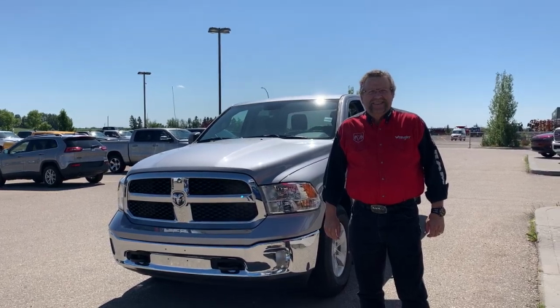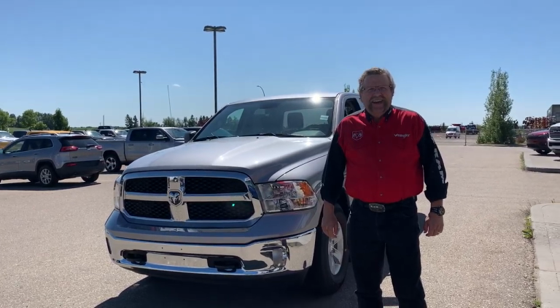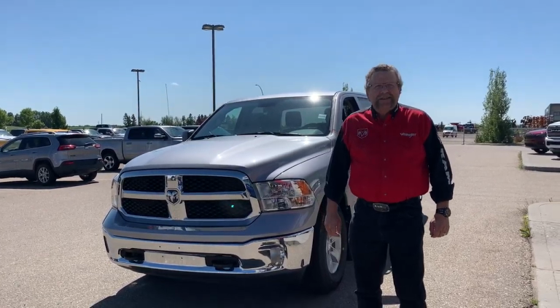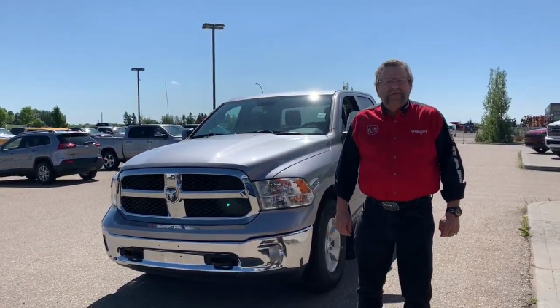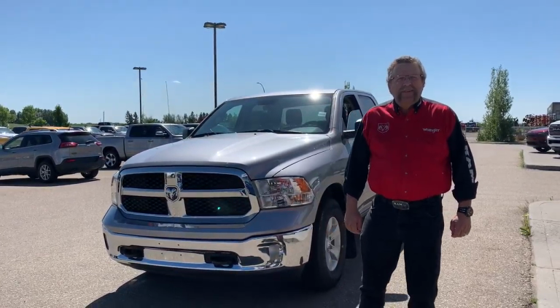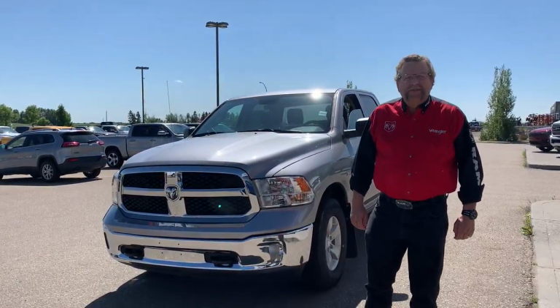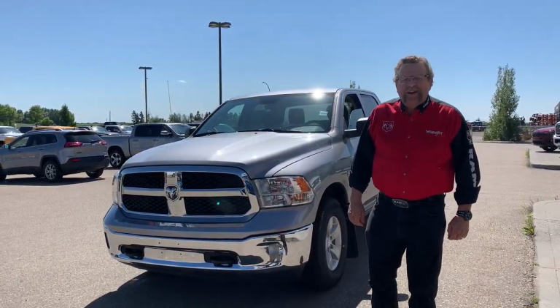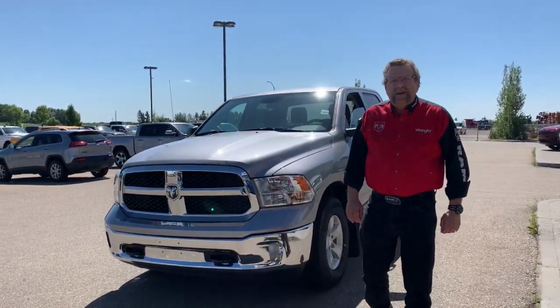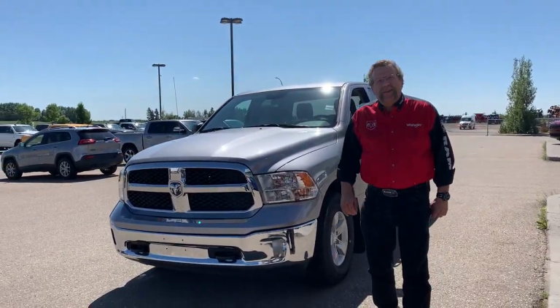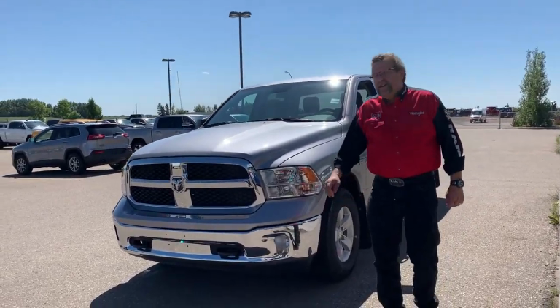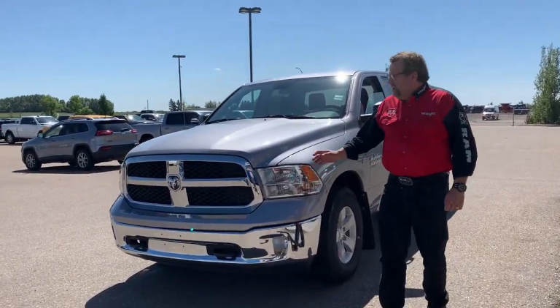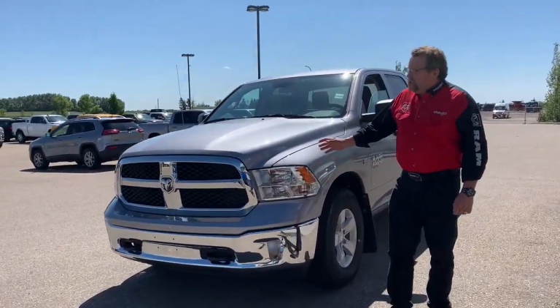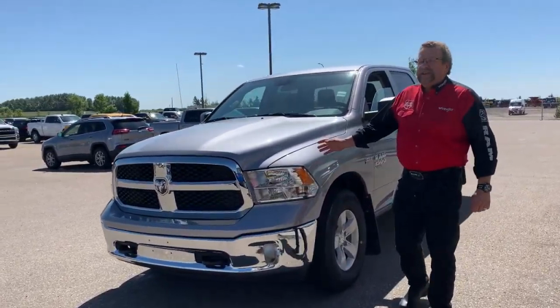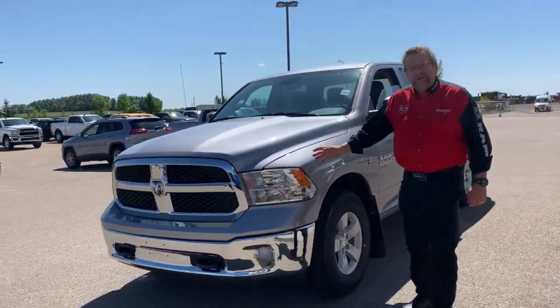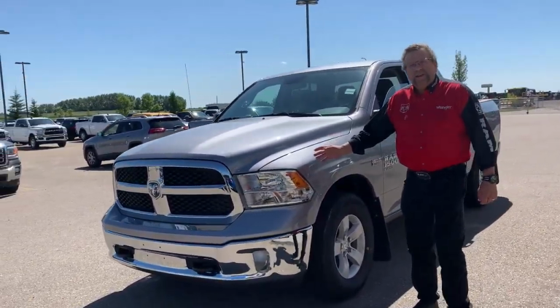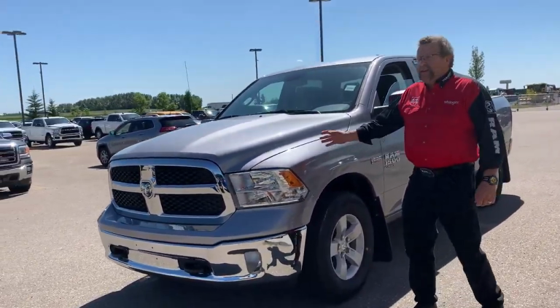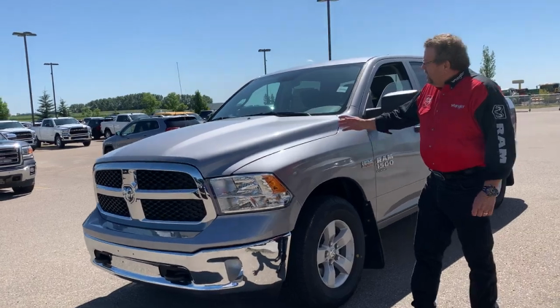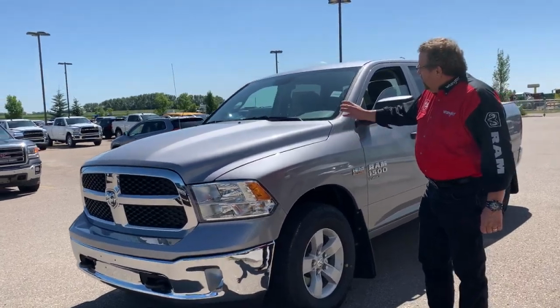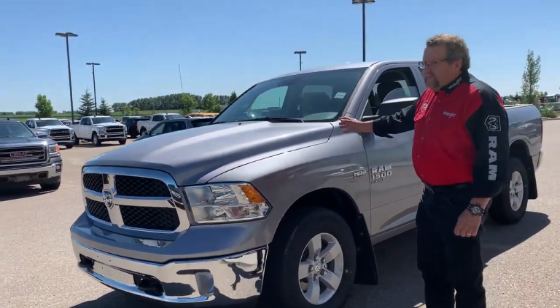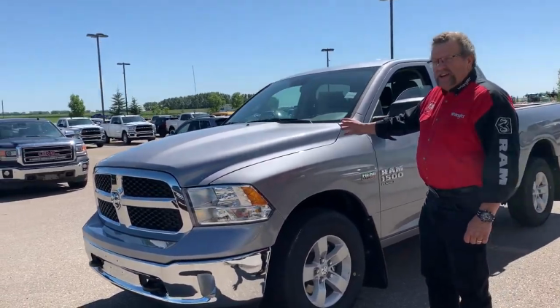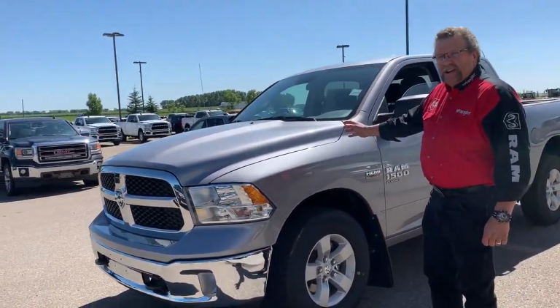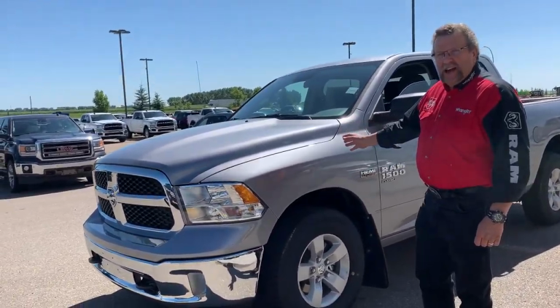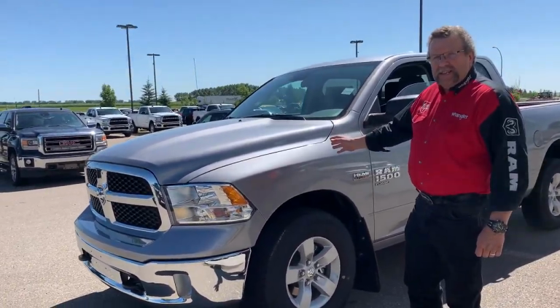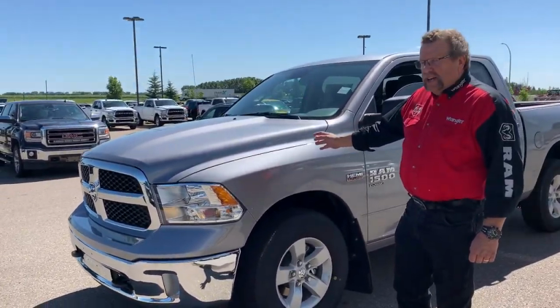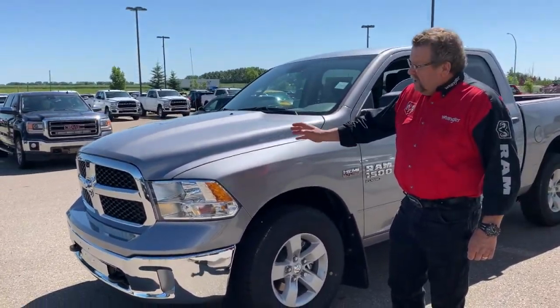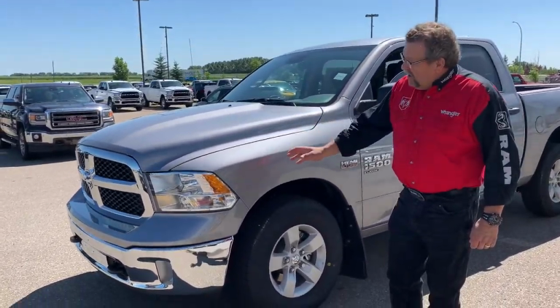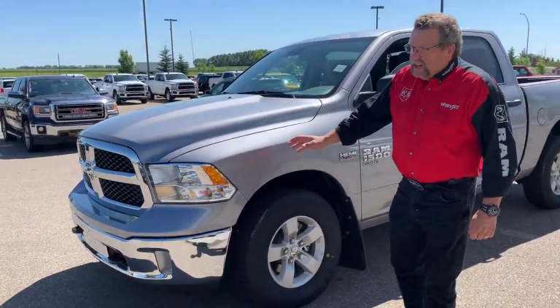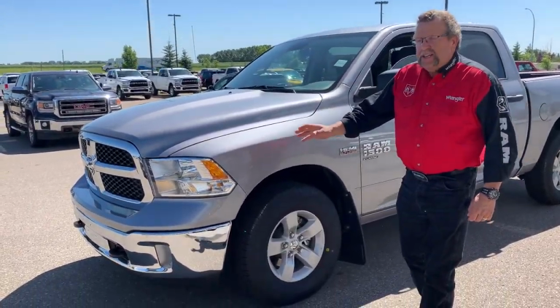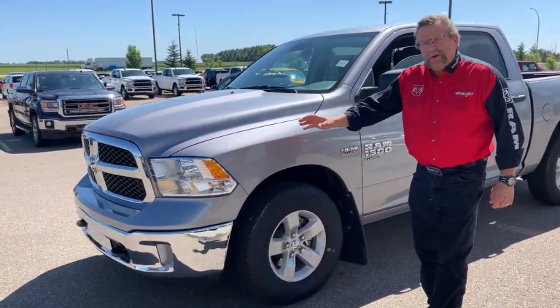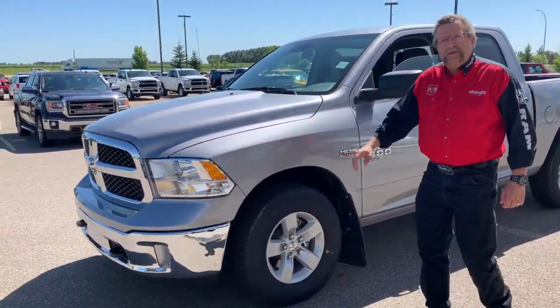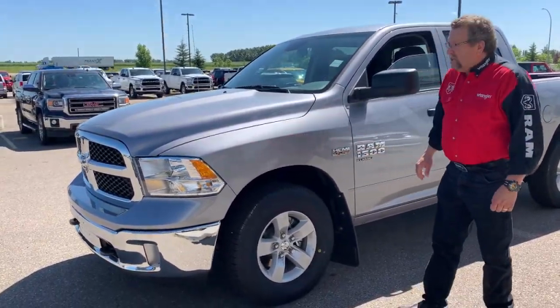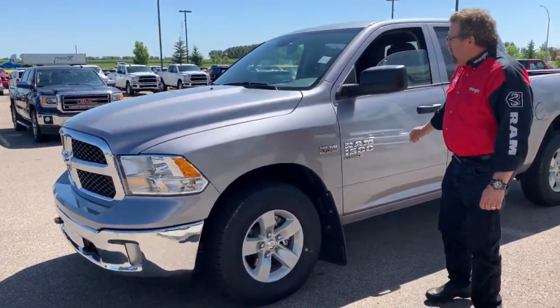Hey everybody, Stephen Fernand here from Mountain Views Dodge. What do I have here? A 2020 1500 Classic SXT Treatment Bus Group.